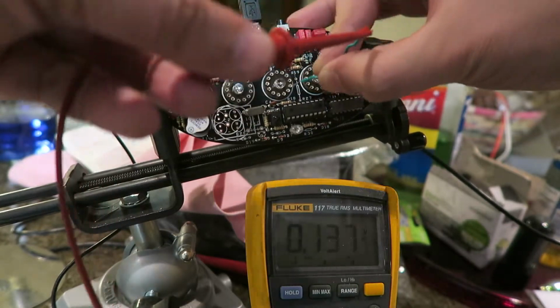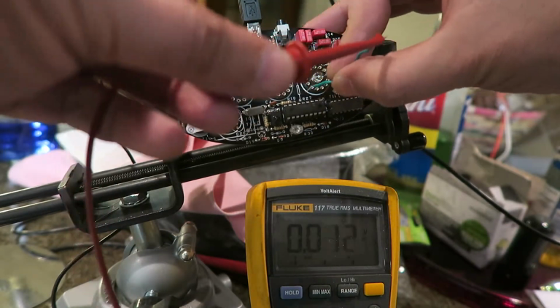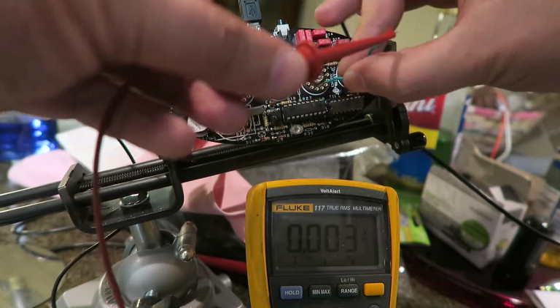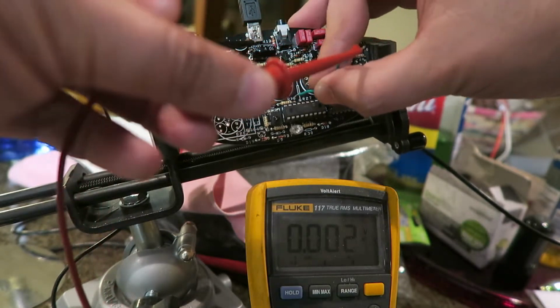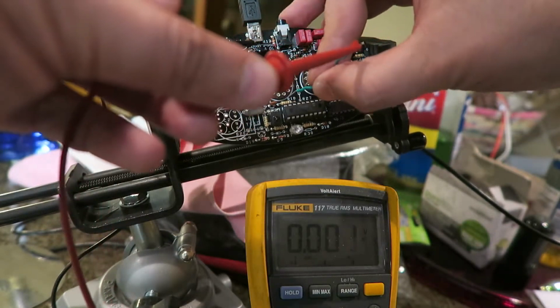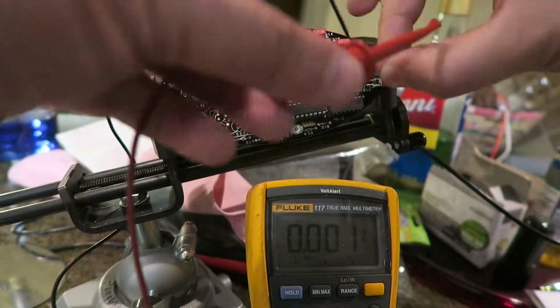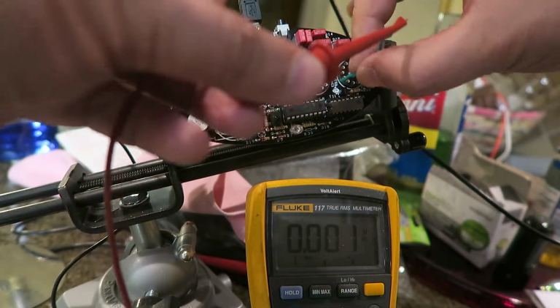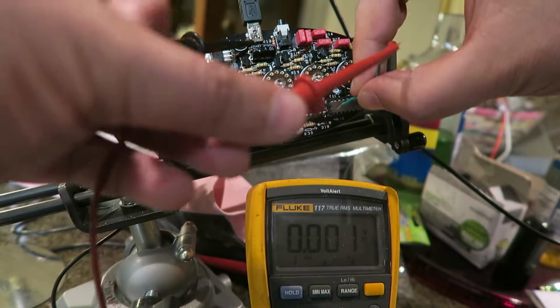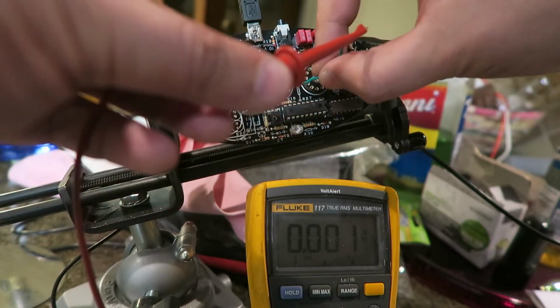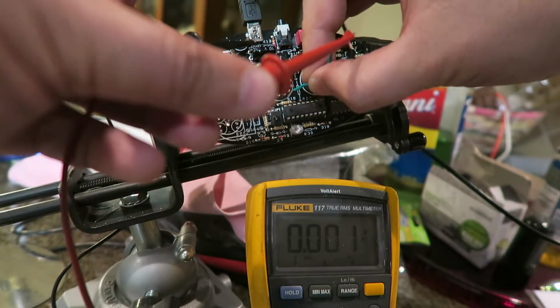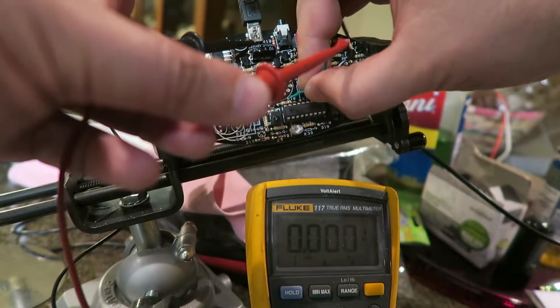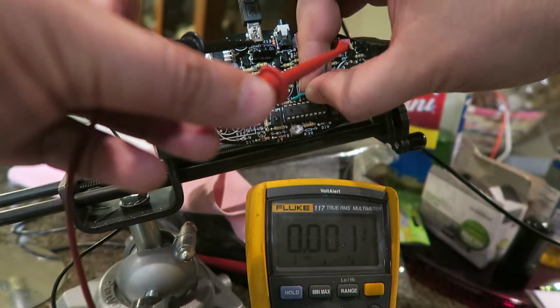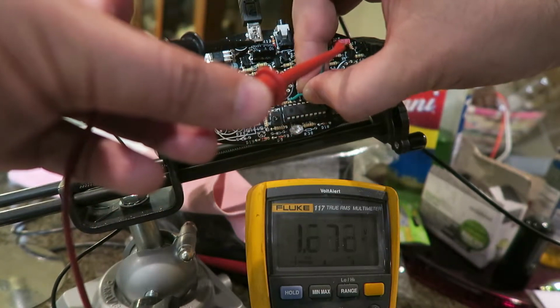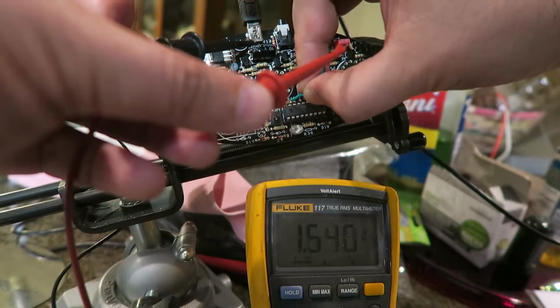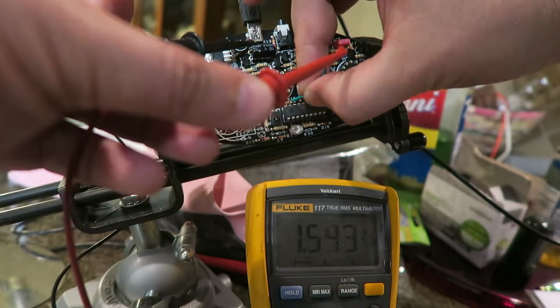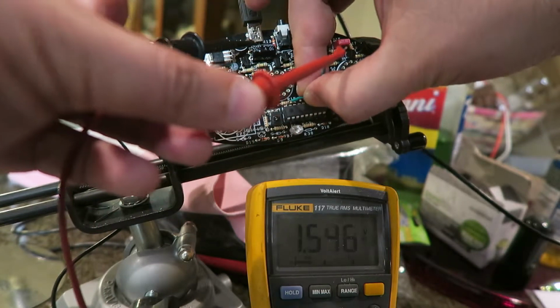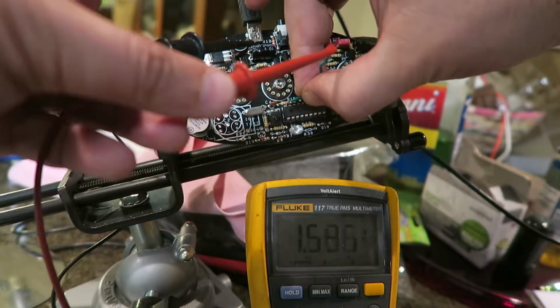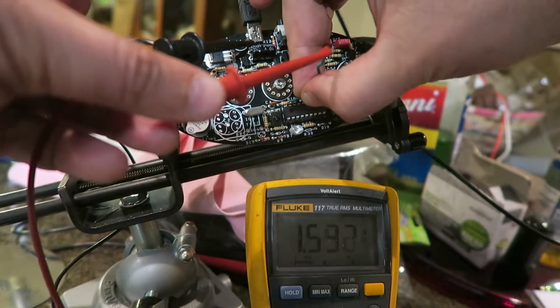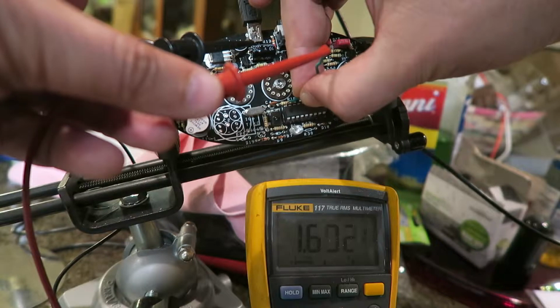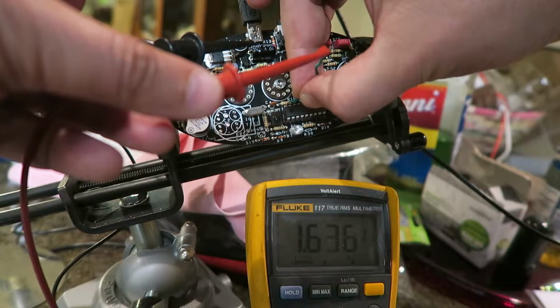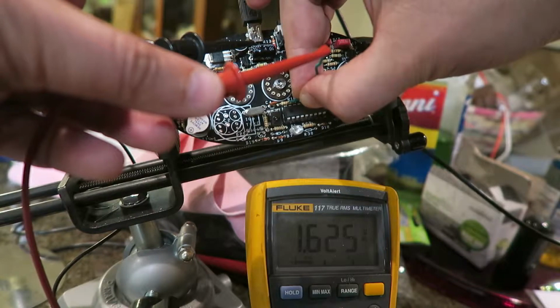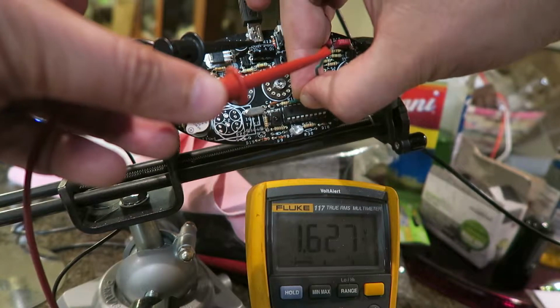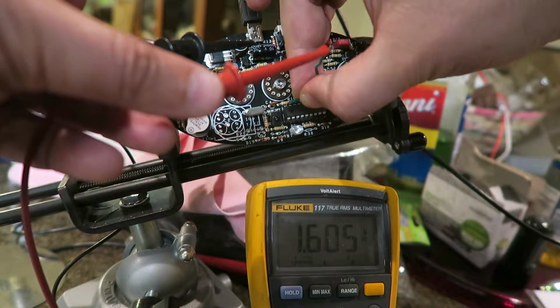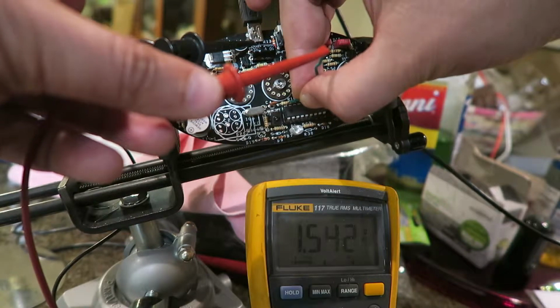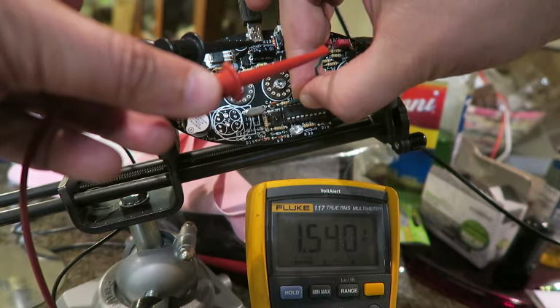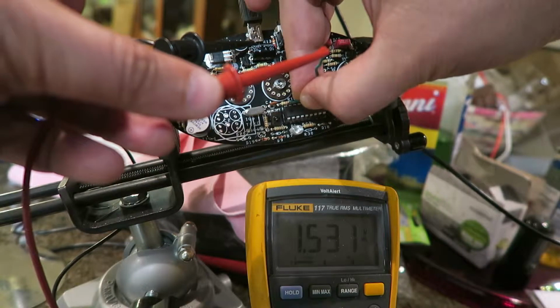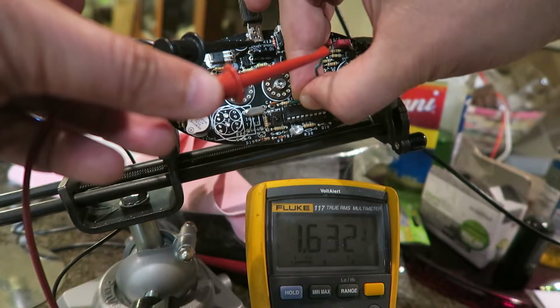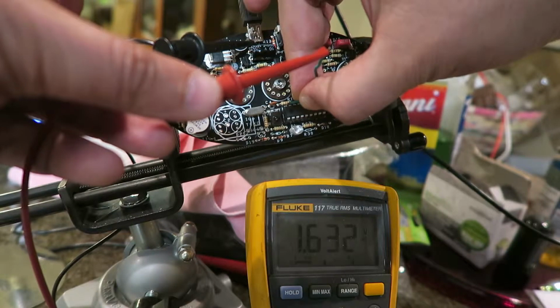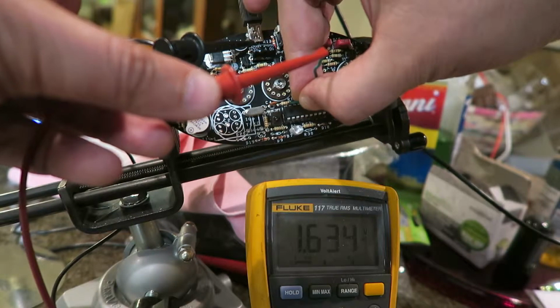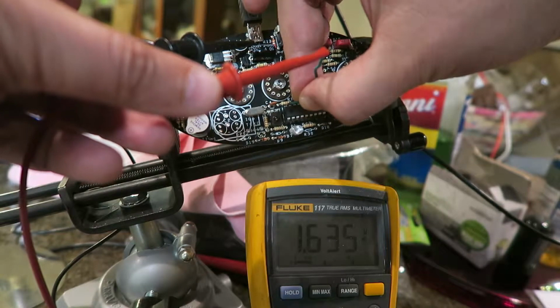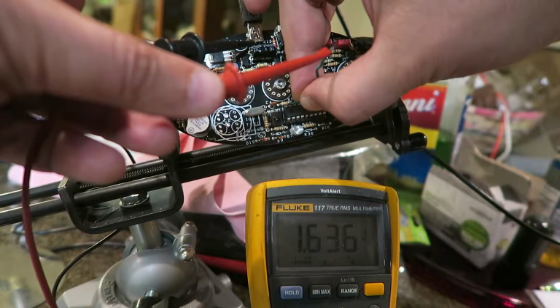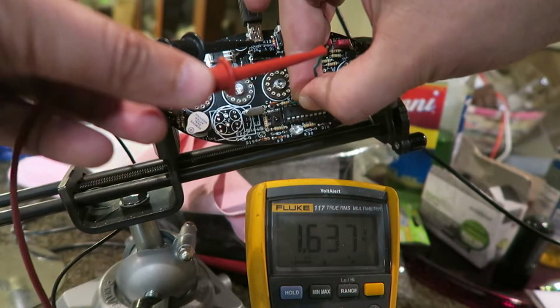Pin 9 — that would be the last one here on IC1. So there you go, that's touching nicely and we're getting about 1.6 or so. See how it's fluctuating.